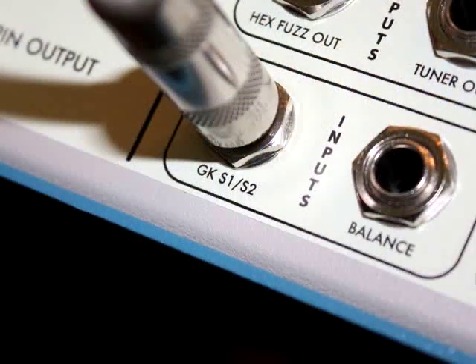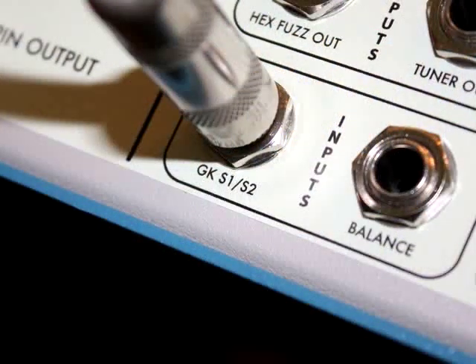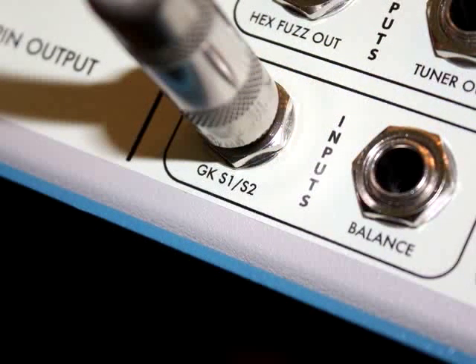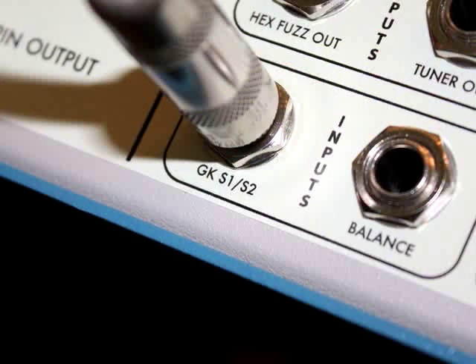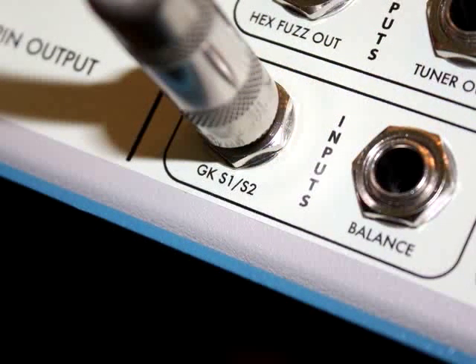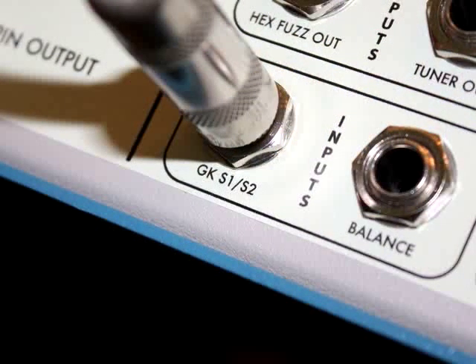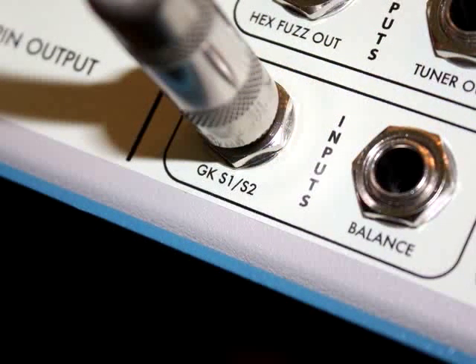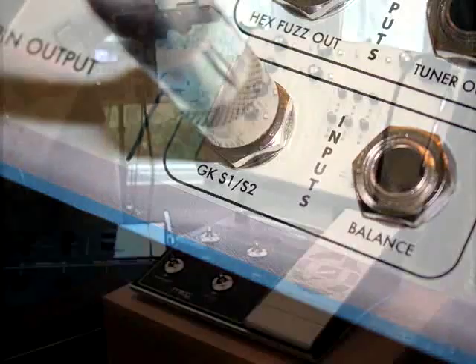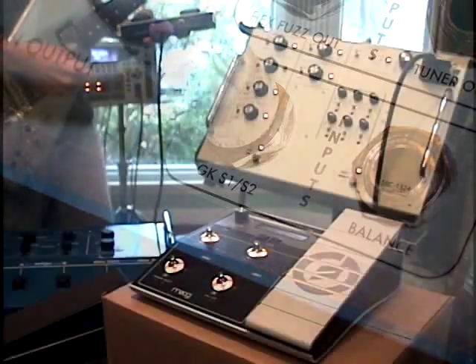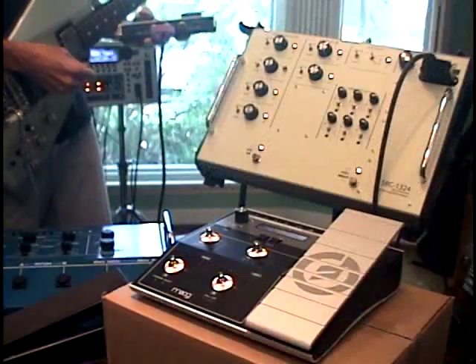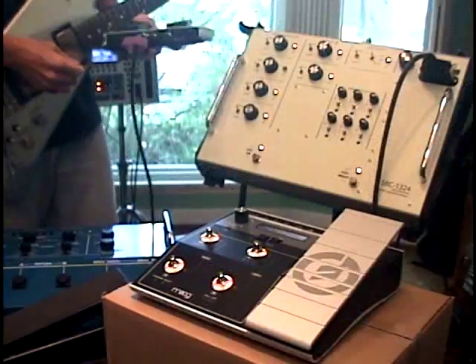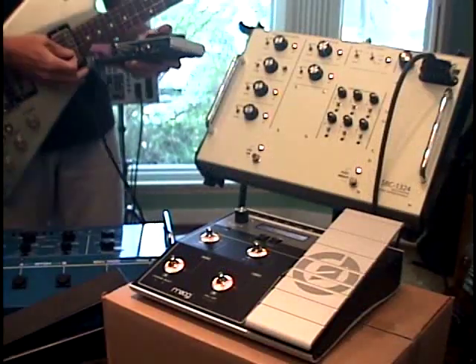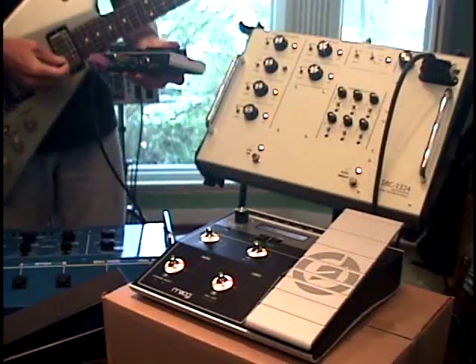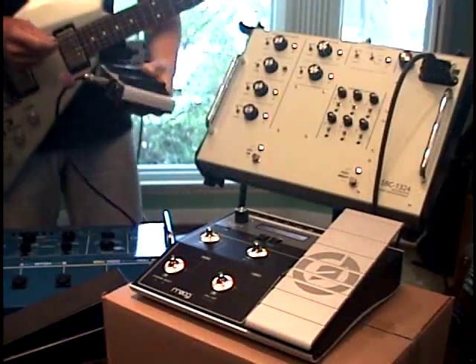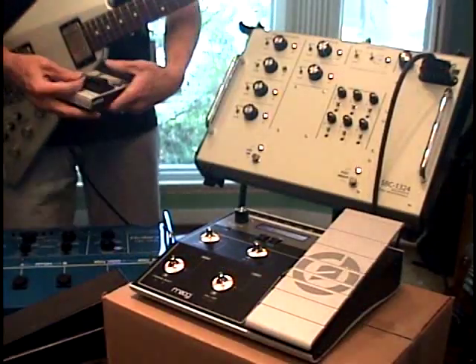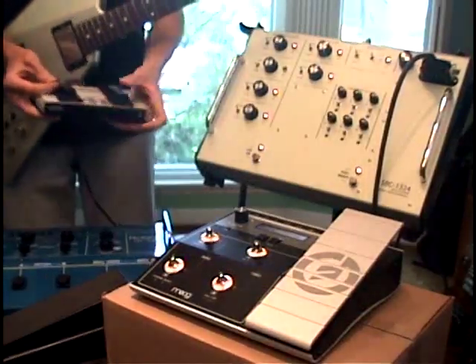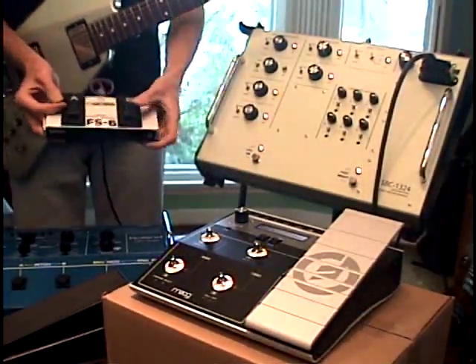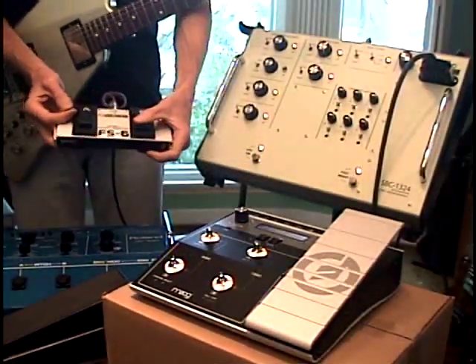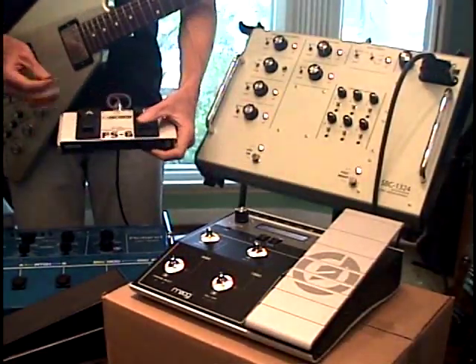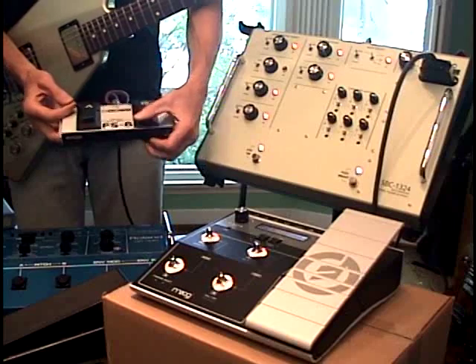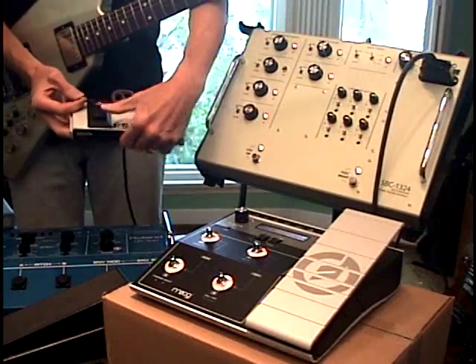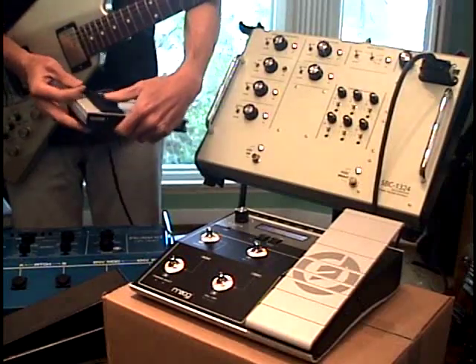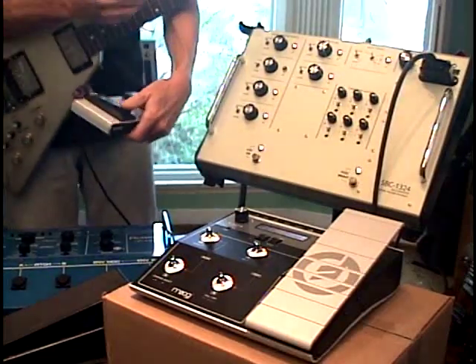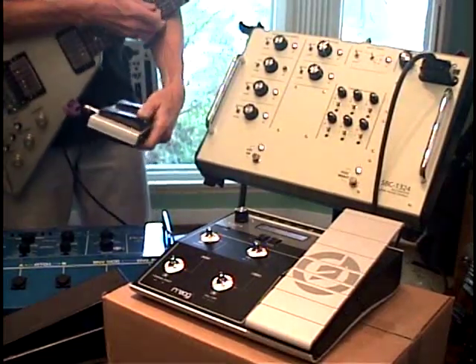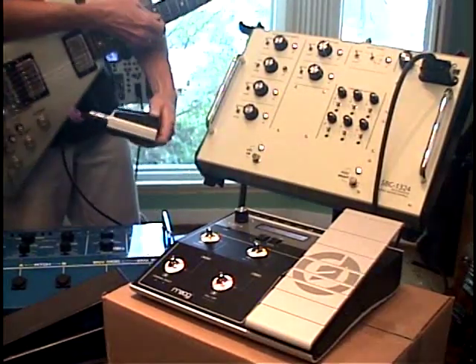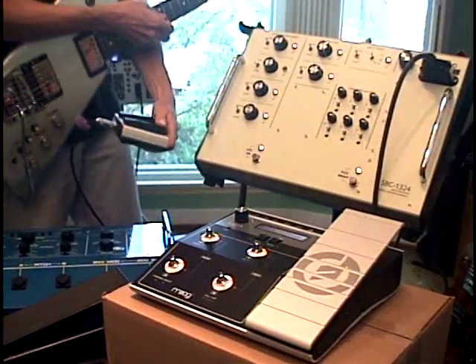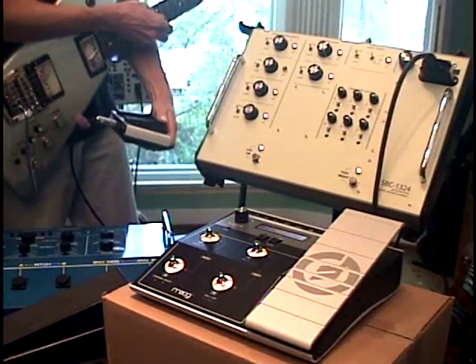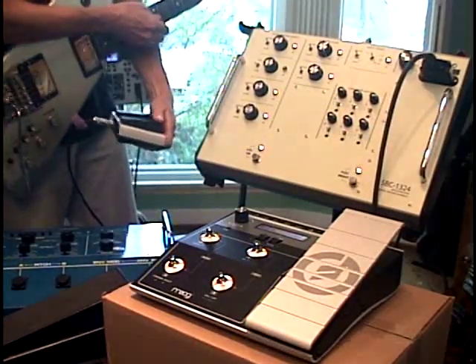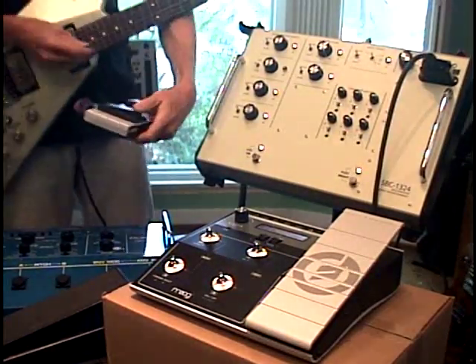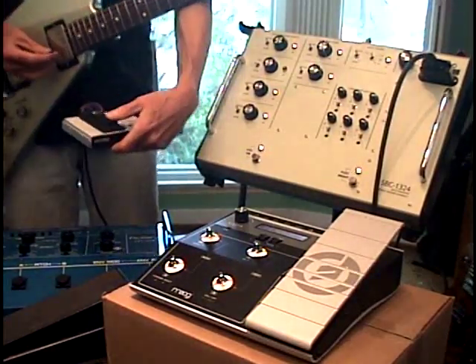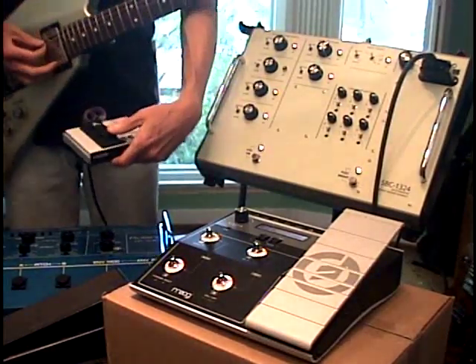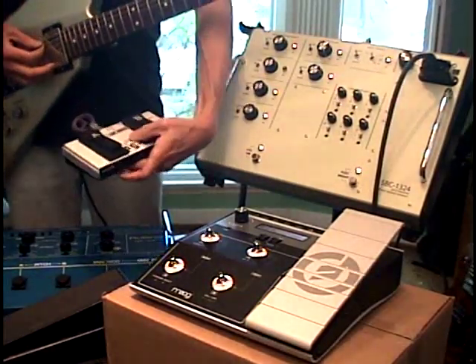Here's the 12-string sound. And there's the GR300. I think A takes us down a patch. Yeah, there's 12-string.